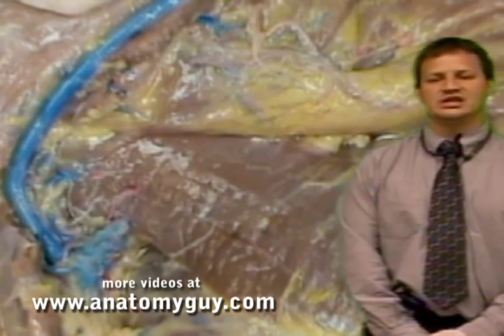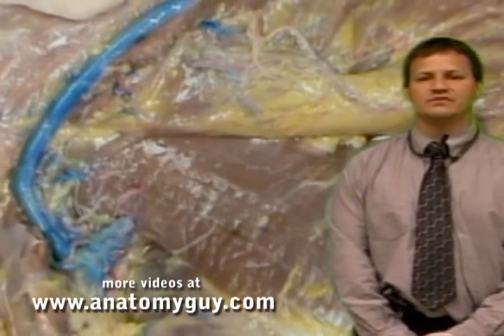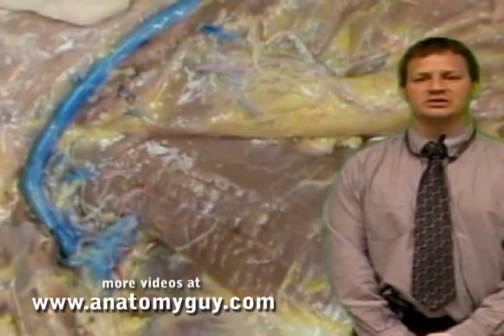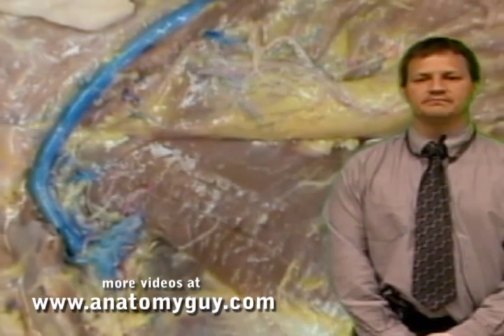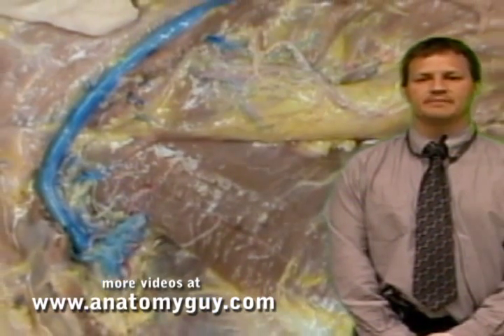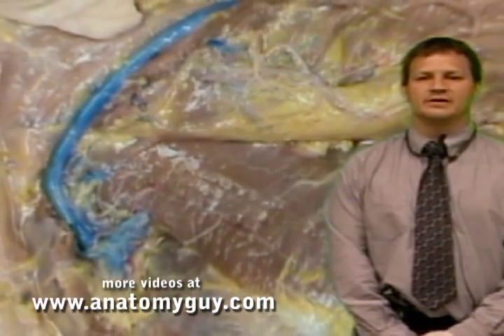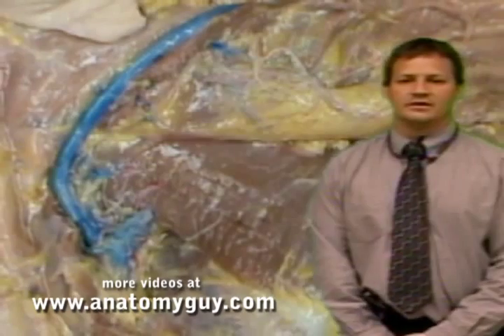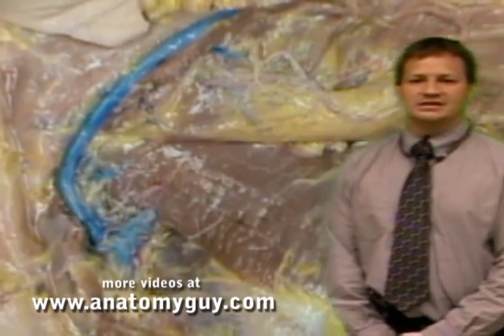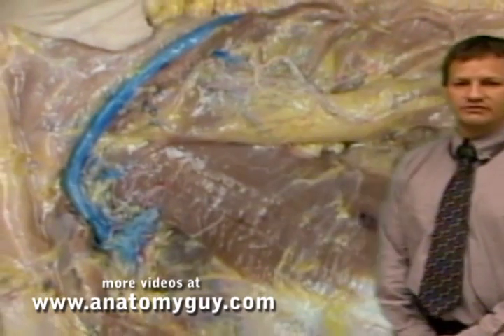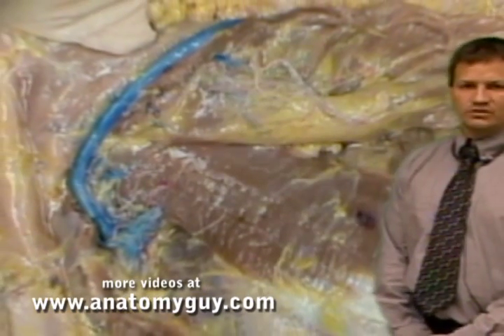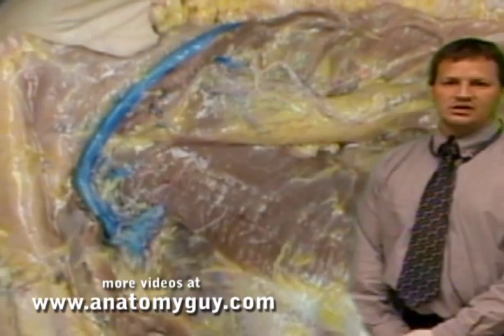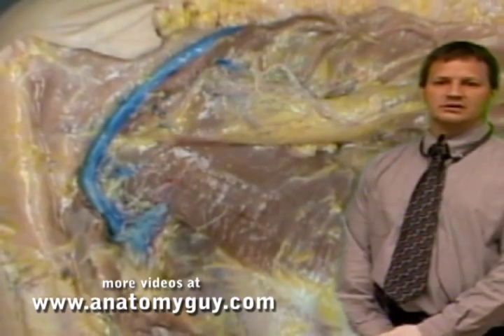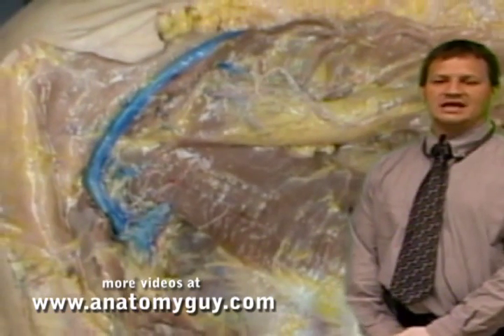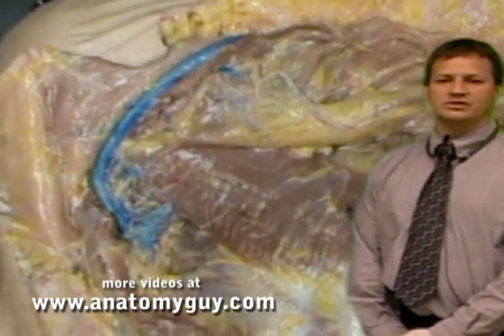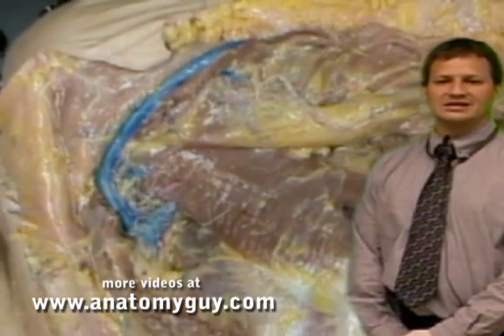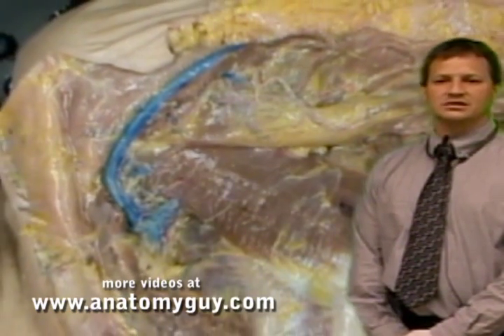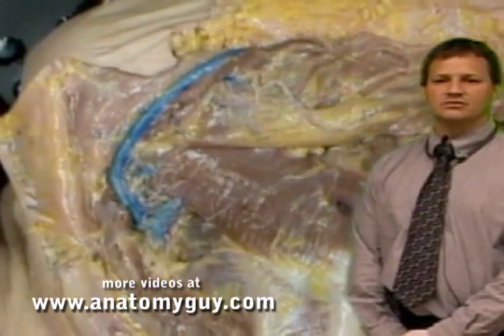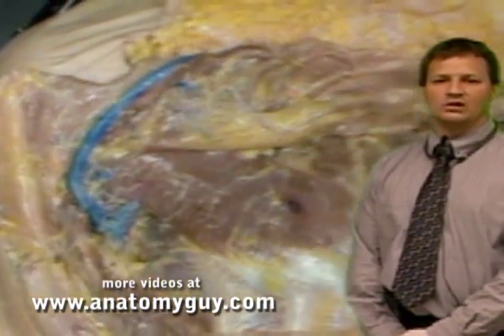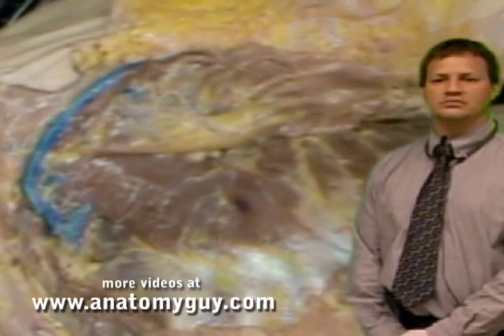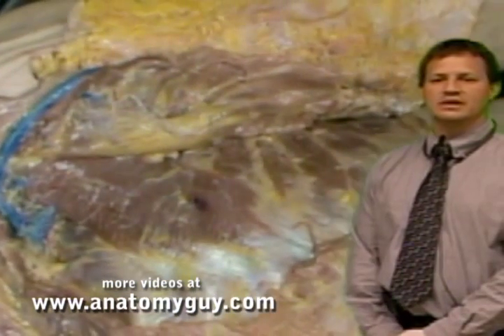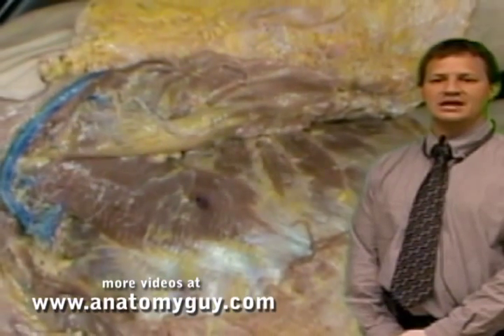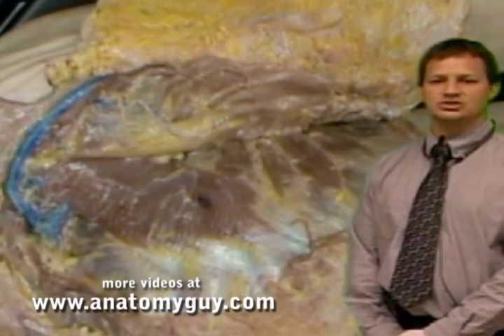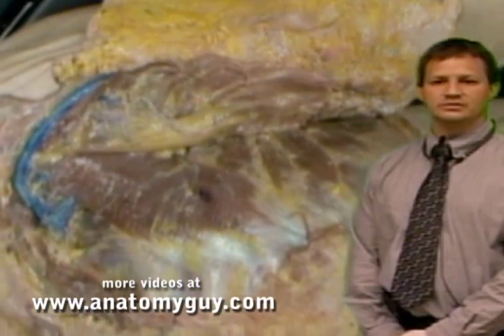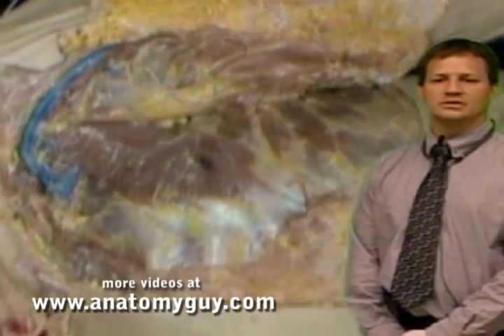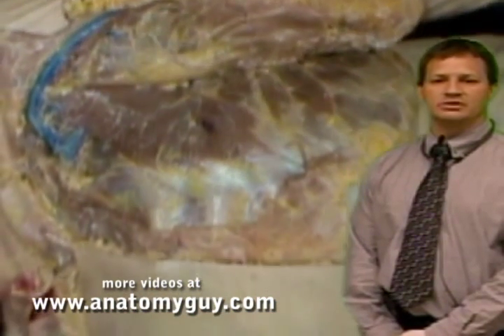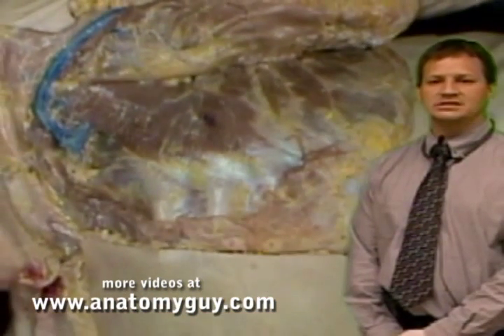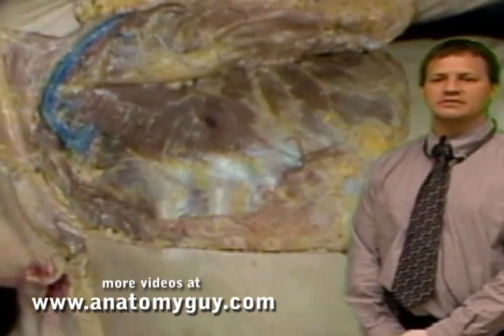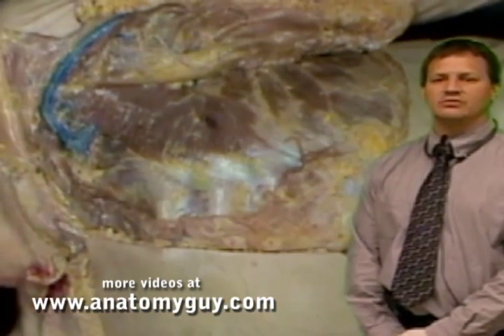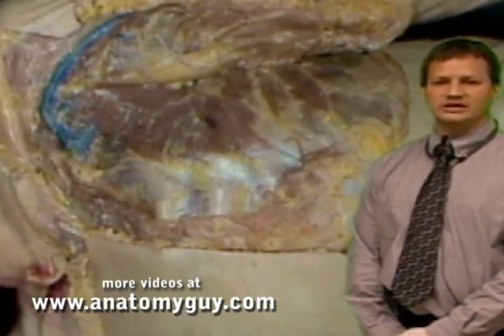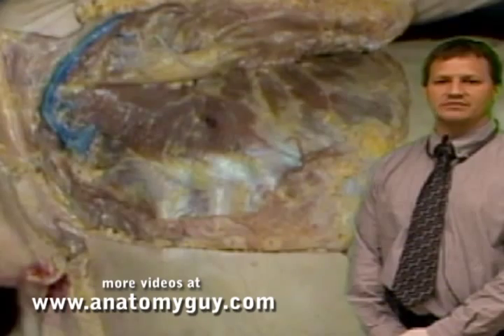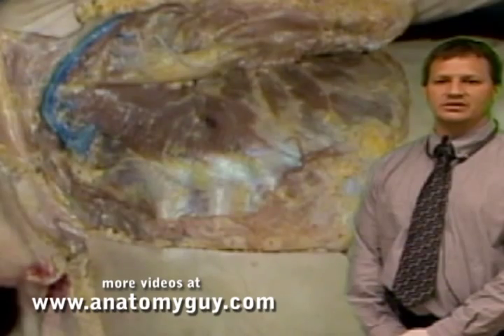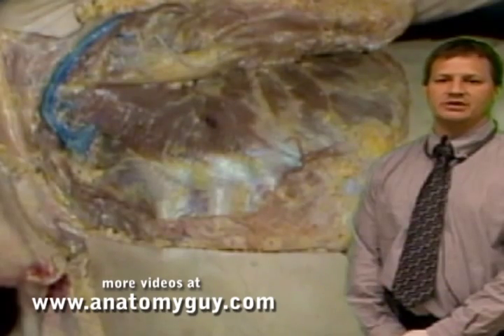We'll save that for the upper limb. That's been the review for the anterior thoracic wall and the shoulder along with the breast, and we'll see you next time on the Anatomy Guy.